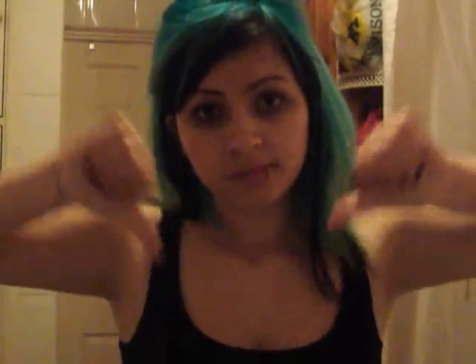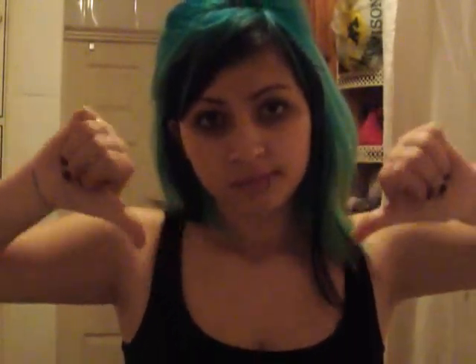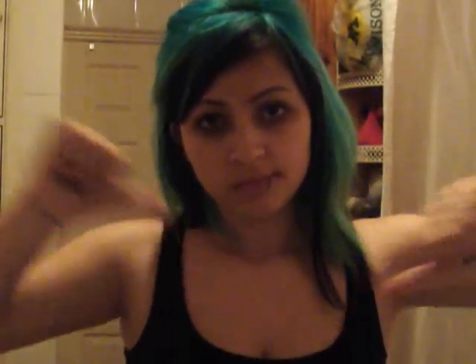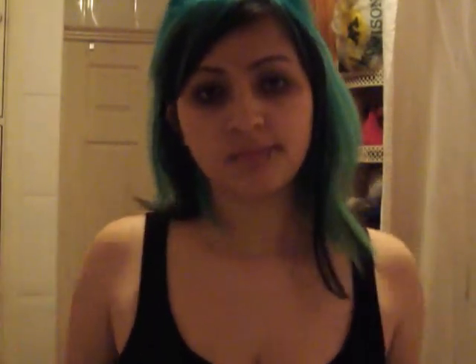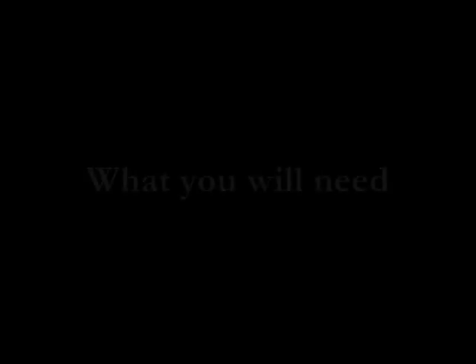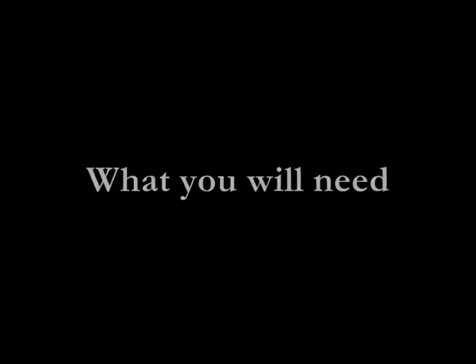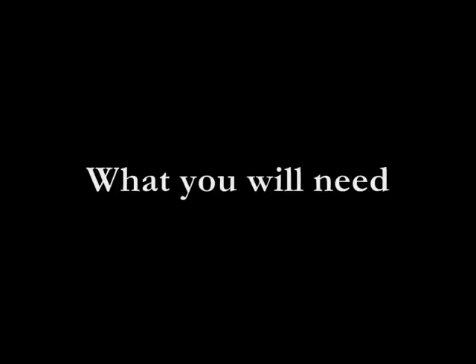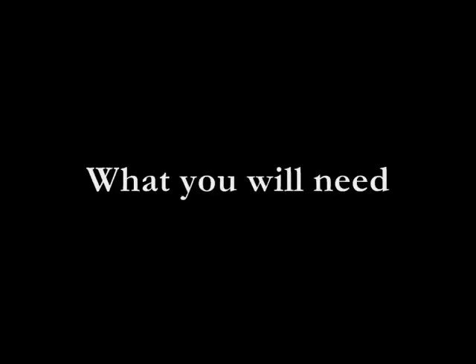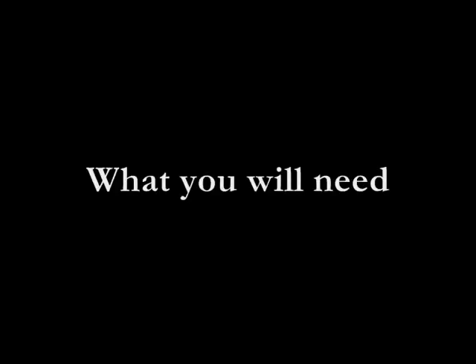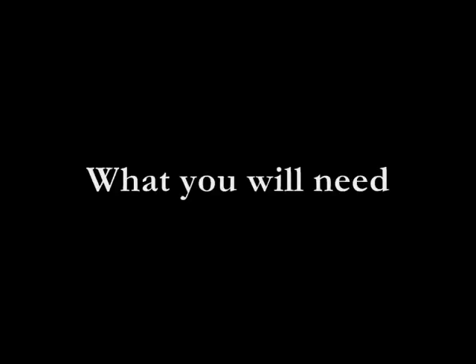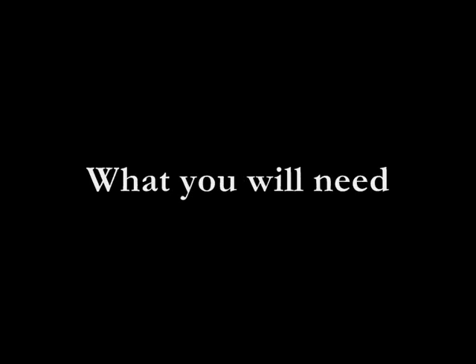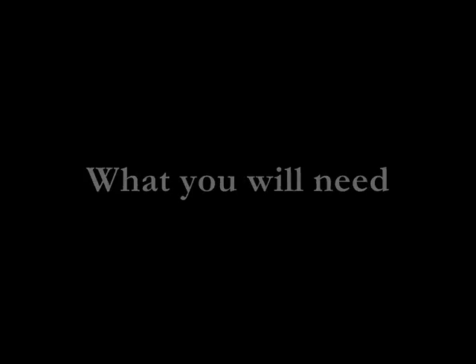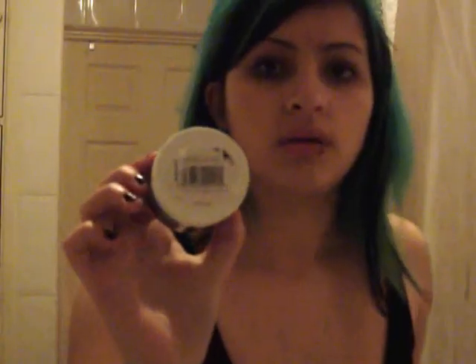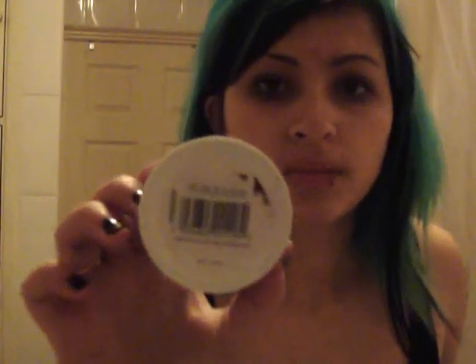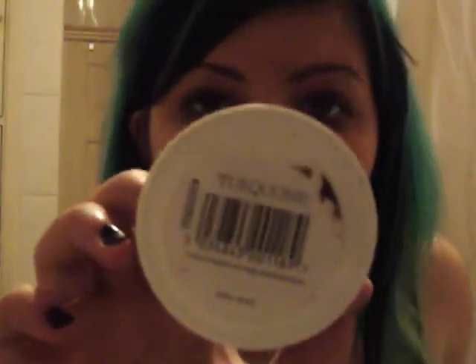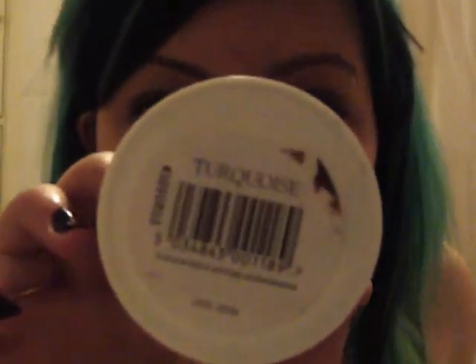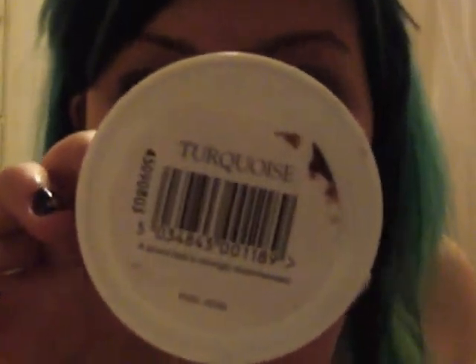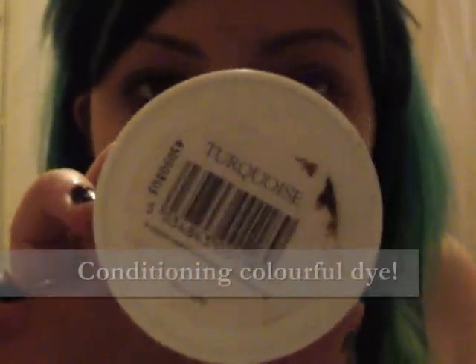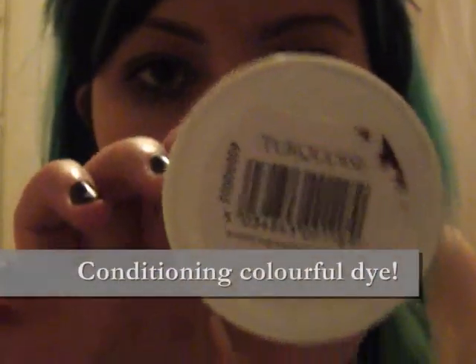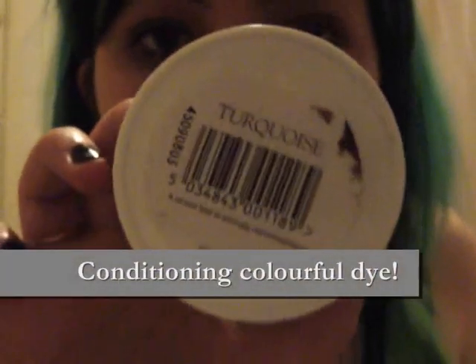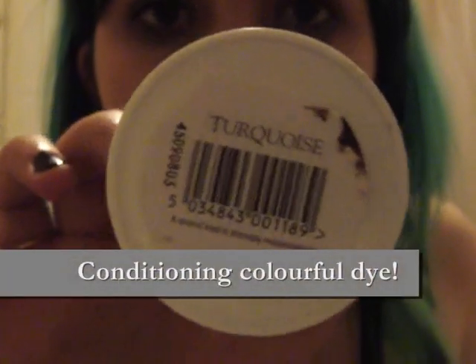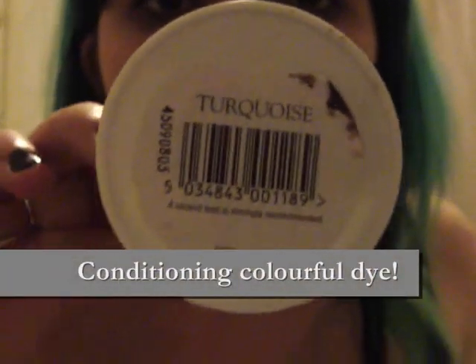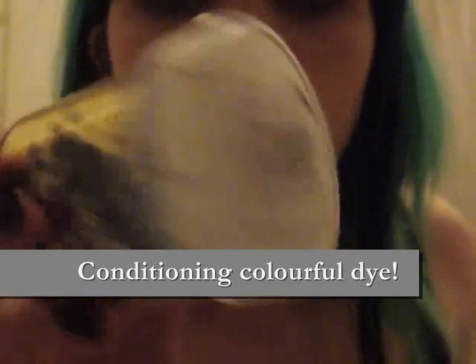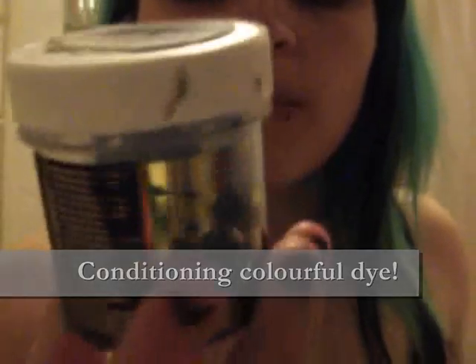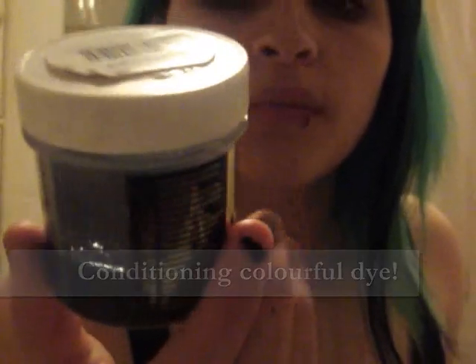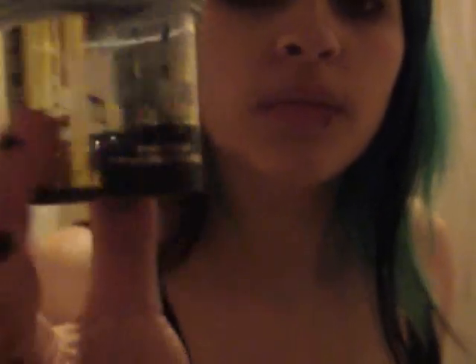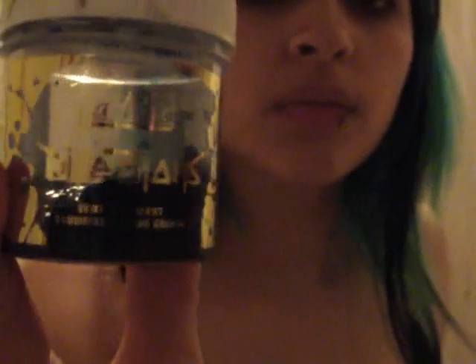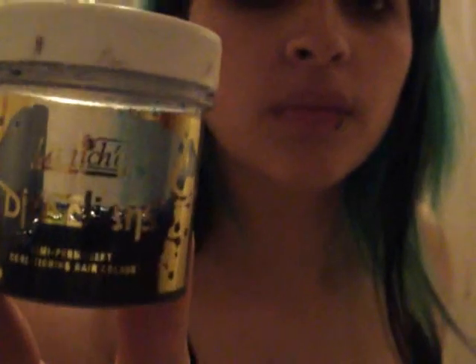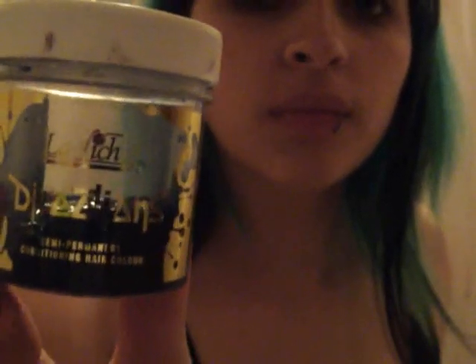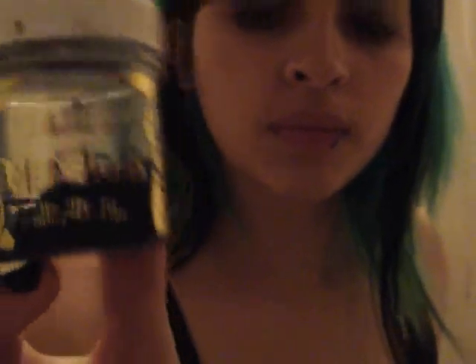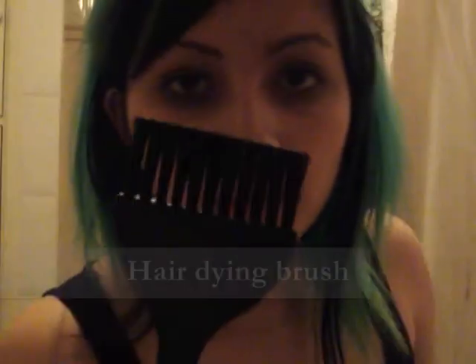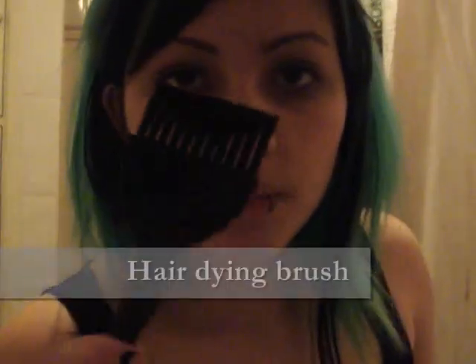Sorry for the bad lighting guys. This is what you will need. I use turquoise hair conditioning dye which dyes your hair whilst giving it a shine at the same time. The brand I'm using is called Directions, which is fairly cheap, and I have a tub and a half.